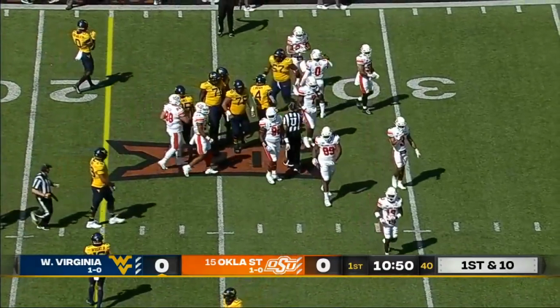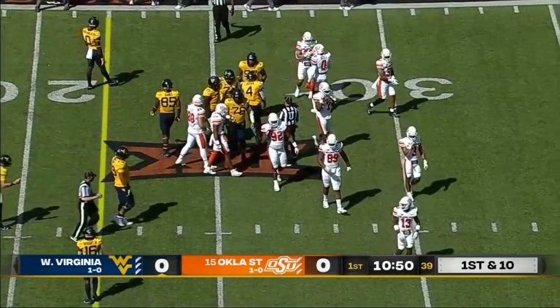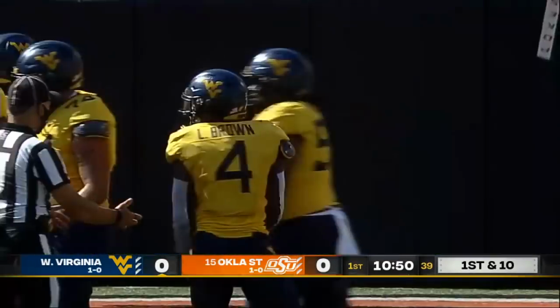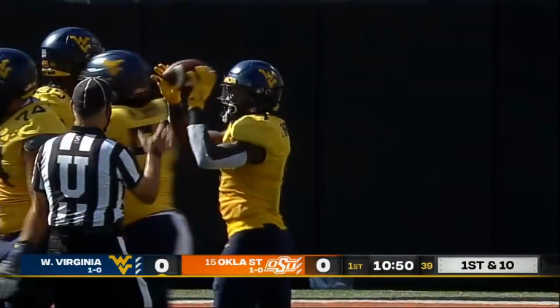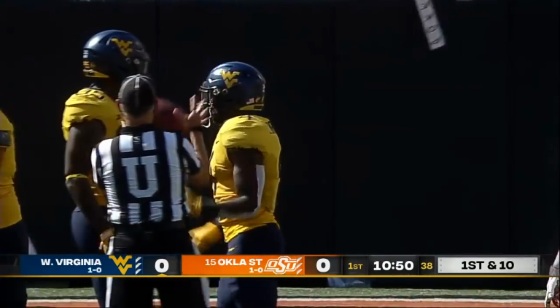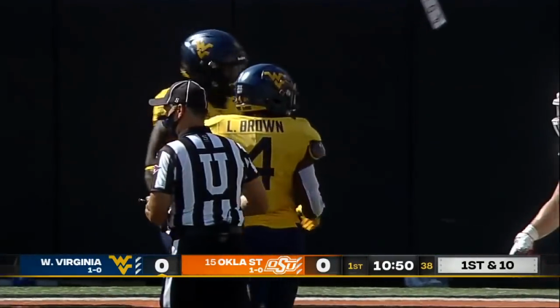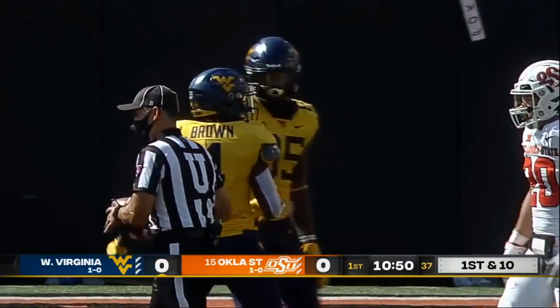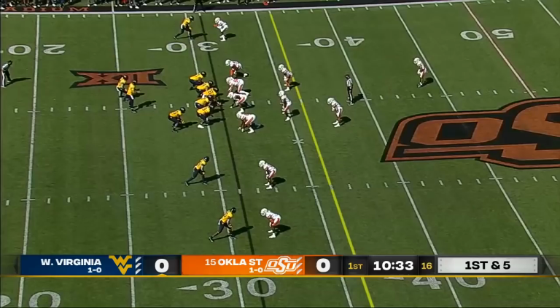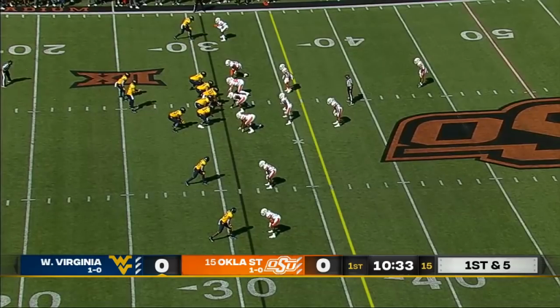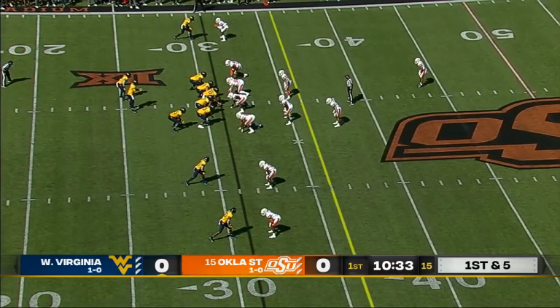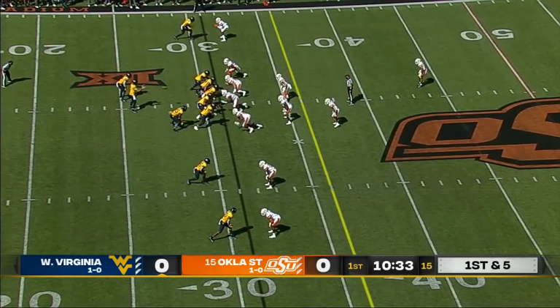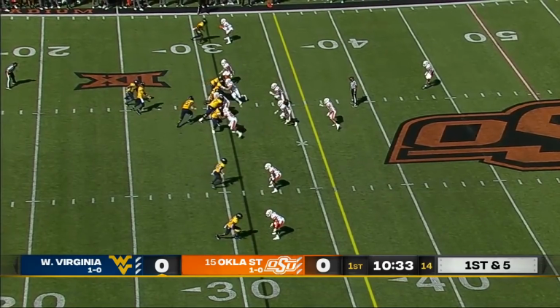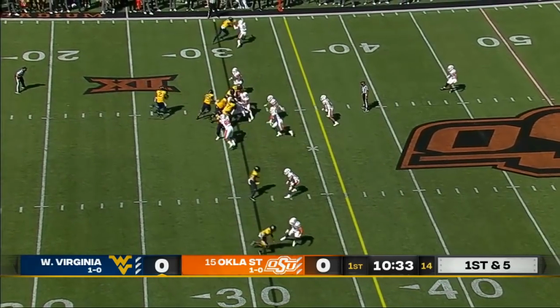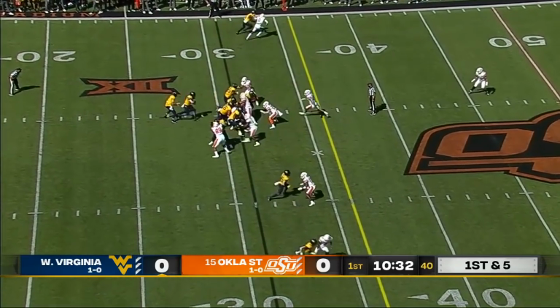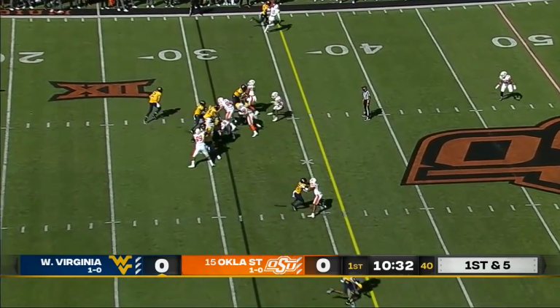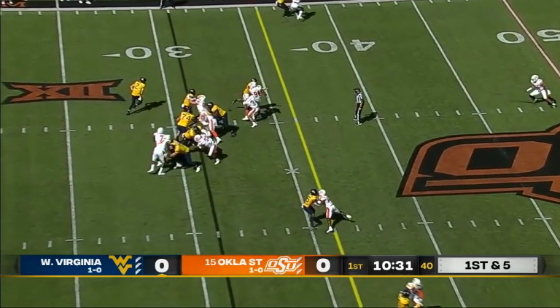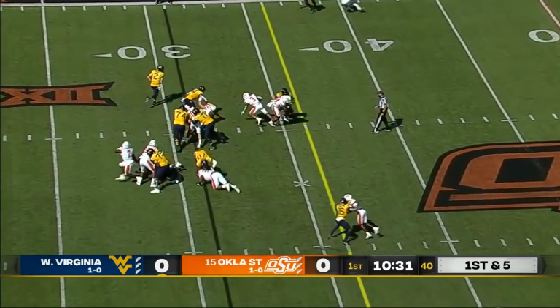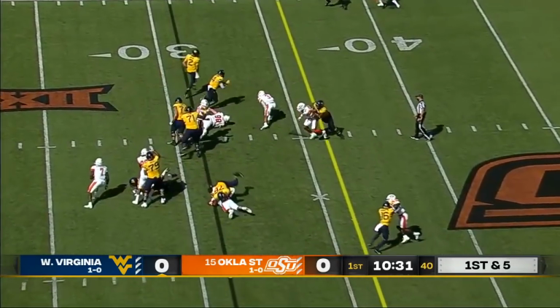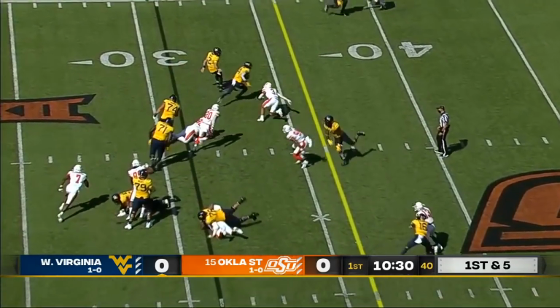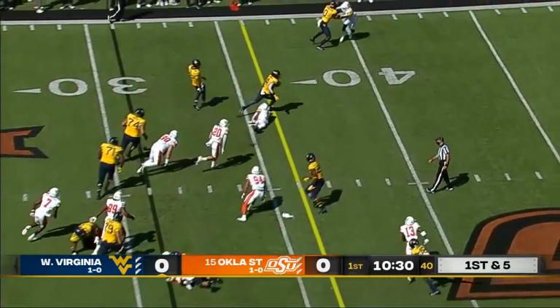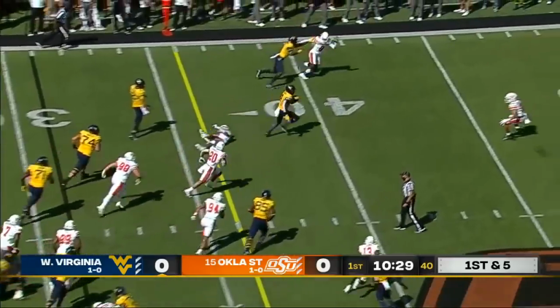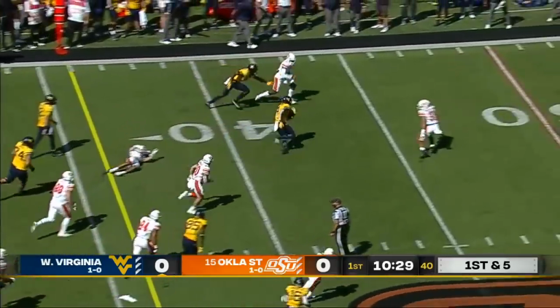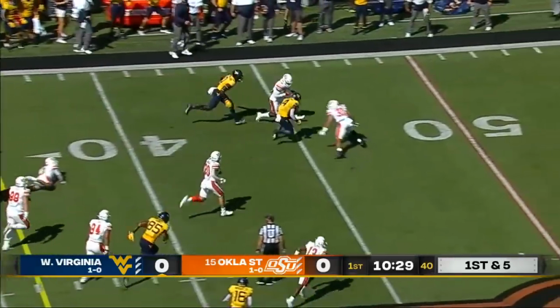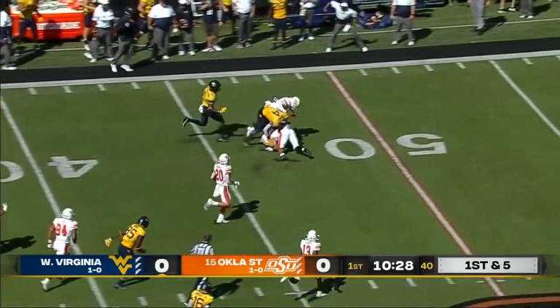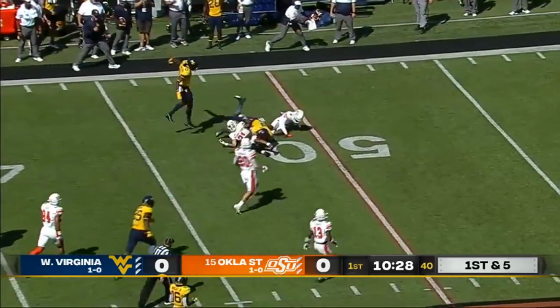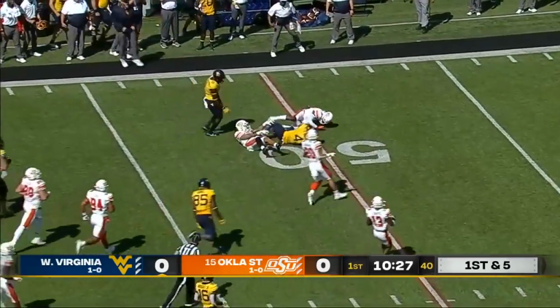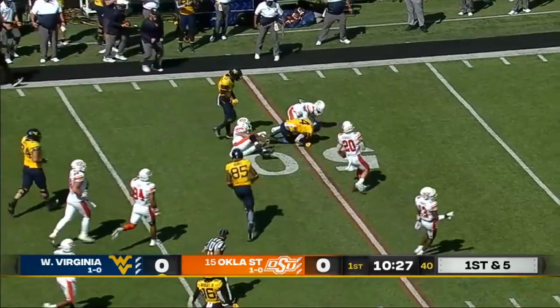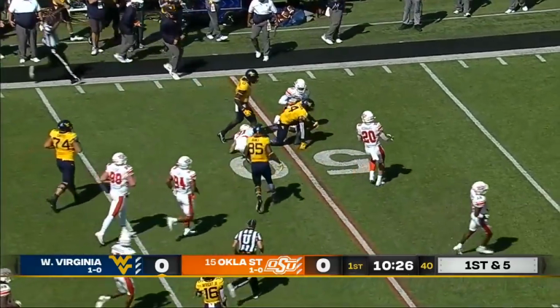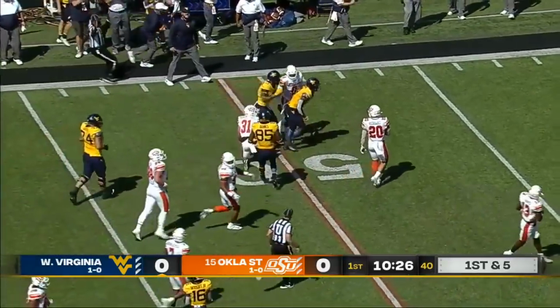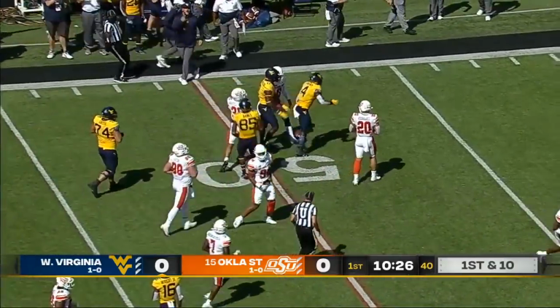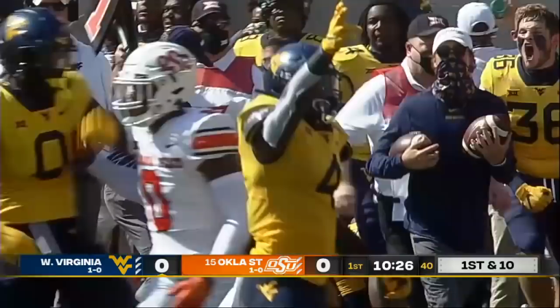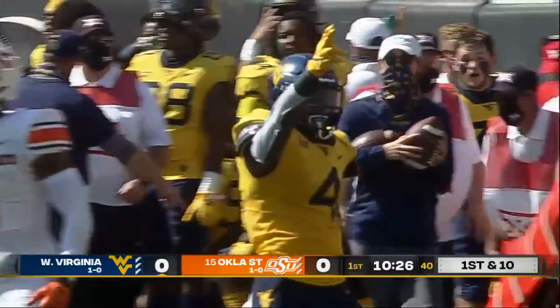That's a way to change field position — one snap from deep in your own end. Letty Brown shoves a man down at the line of scrimmage and gets to midfield.